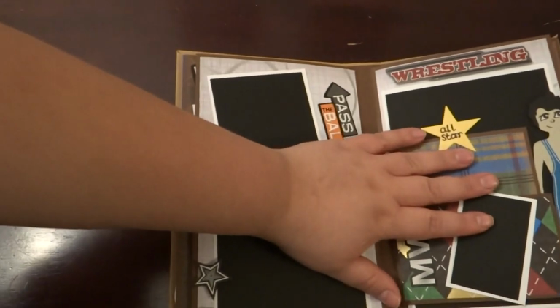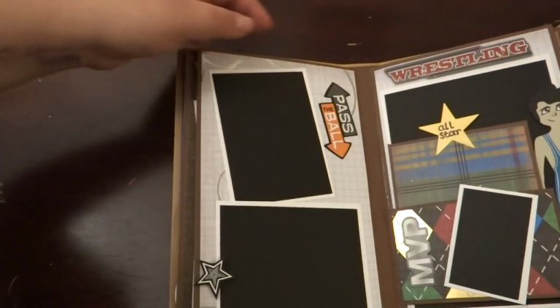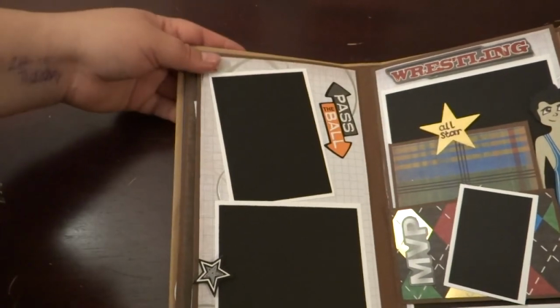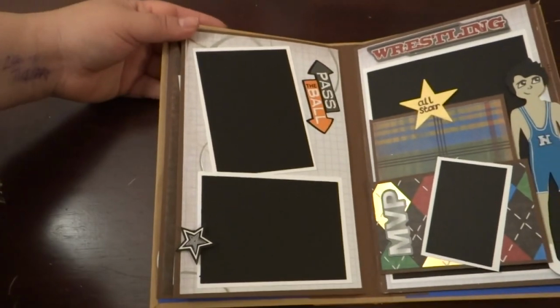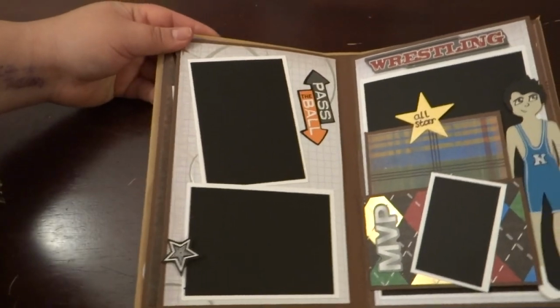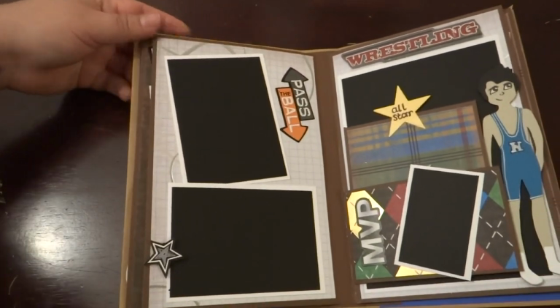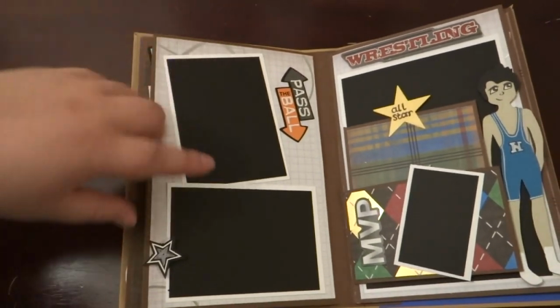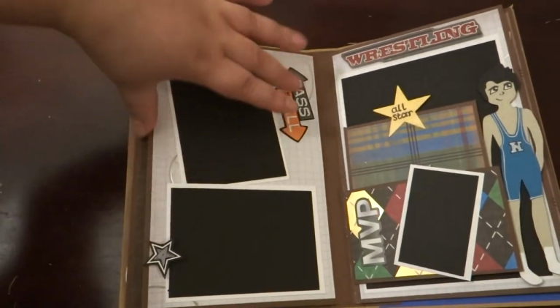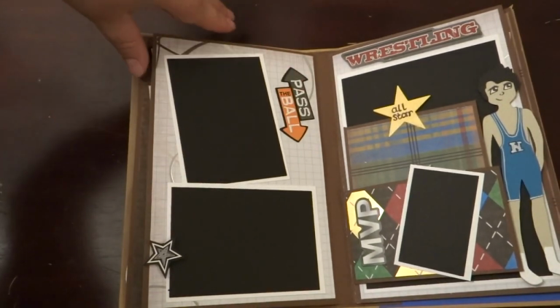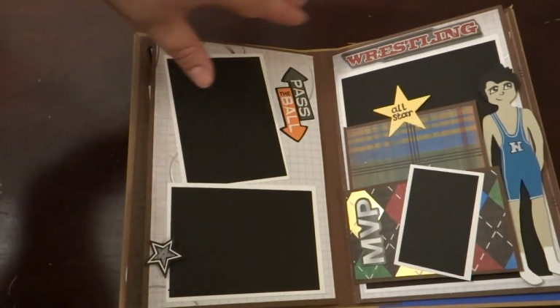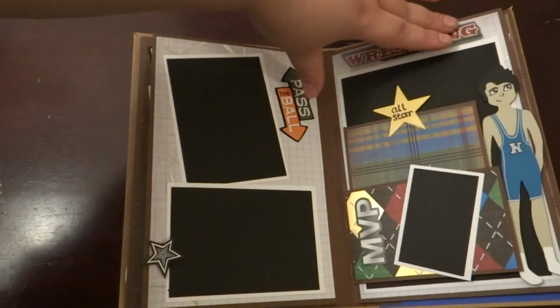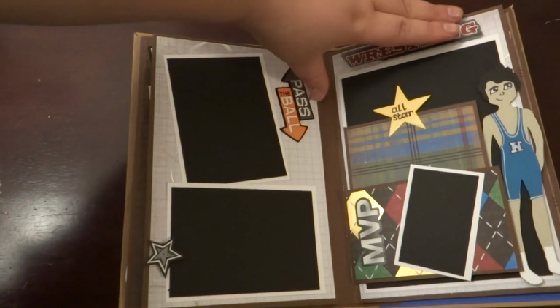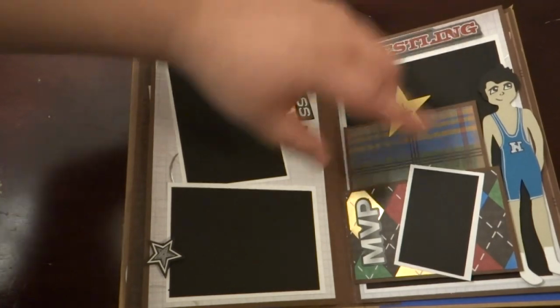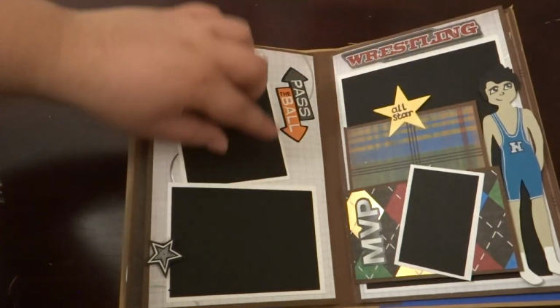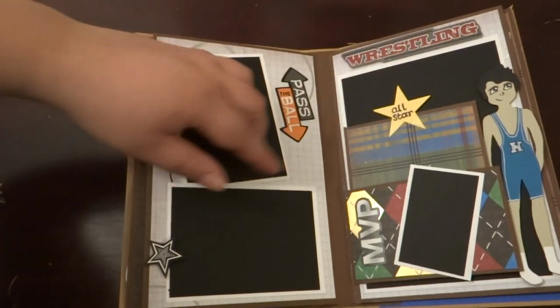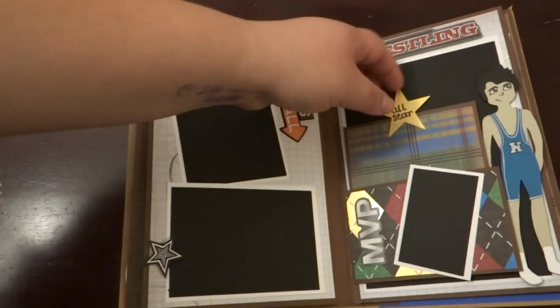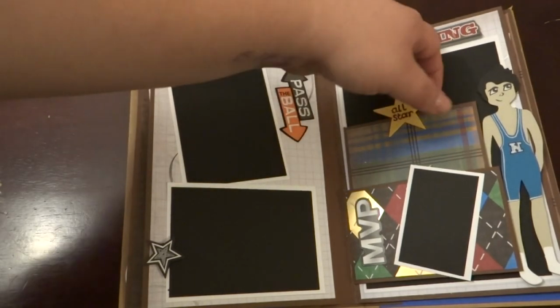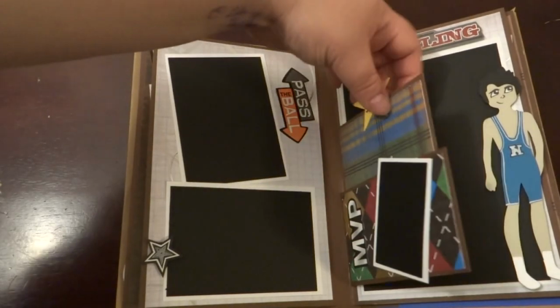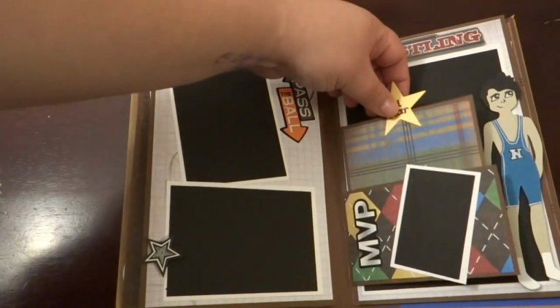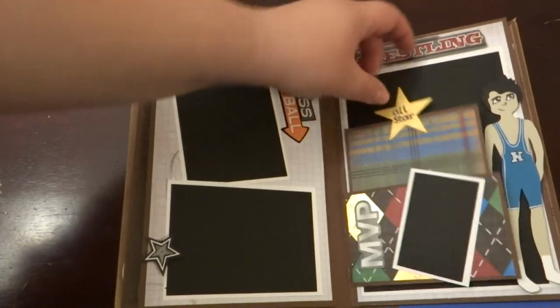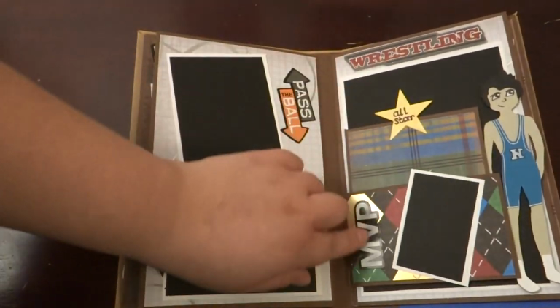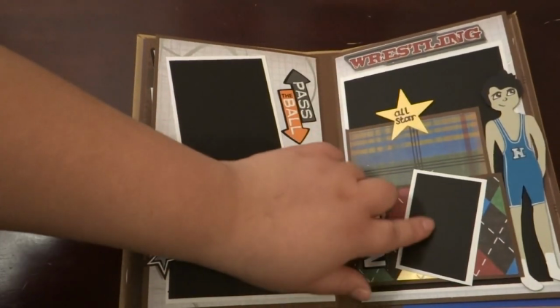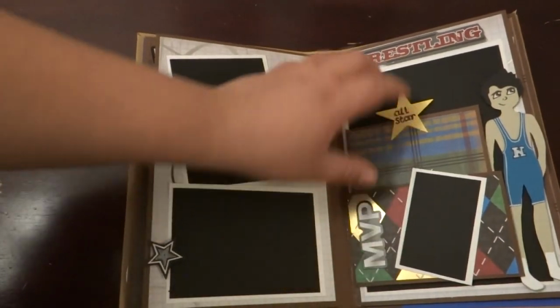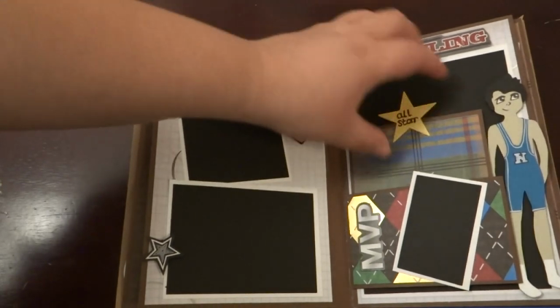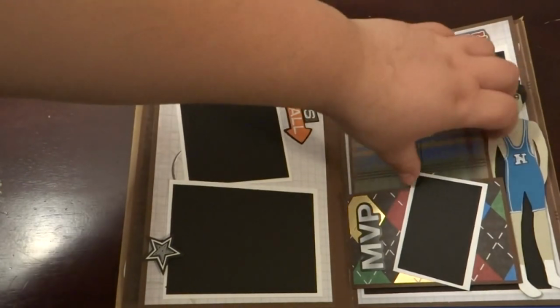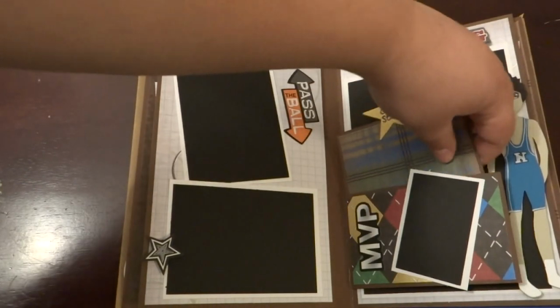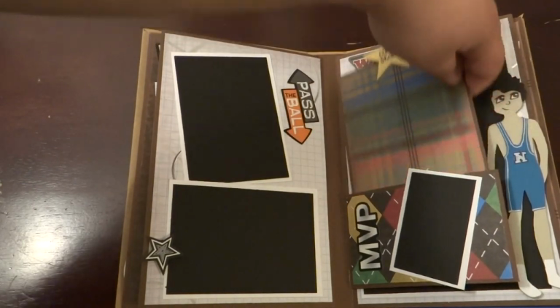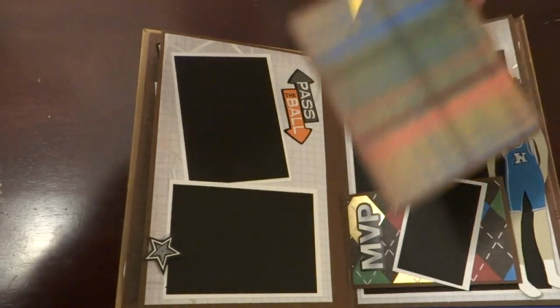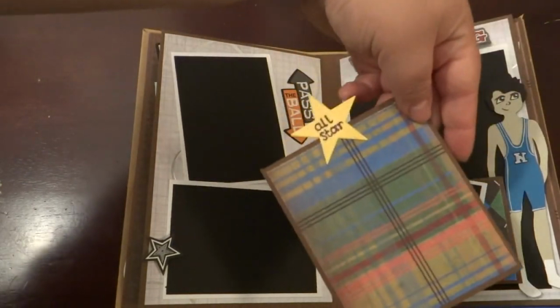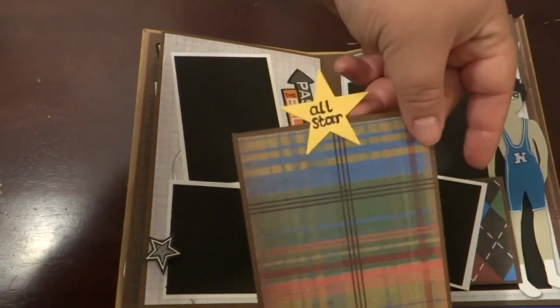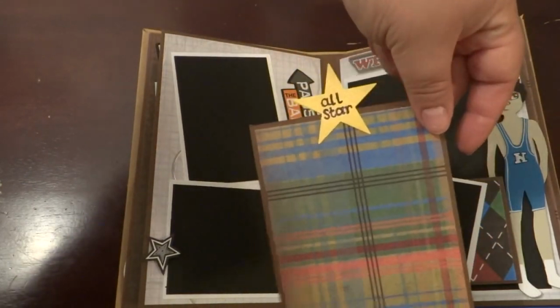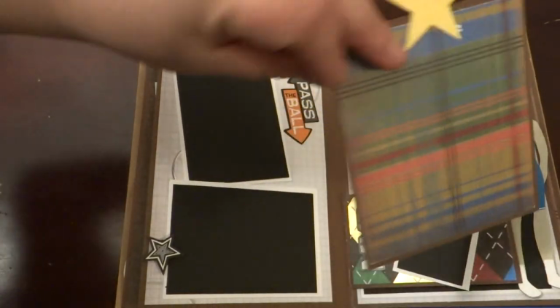This page is kind of a cross between the two — this is still basketball and then this goes into the wrestling. There's a little divider right here that says MVP, and she could put a little picture there. There's a photo mat, and this says All Star.